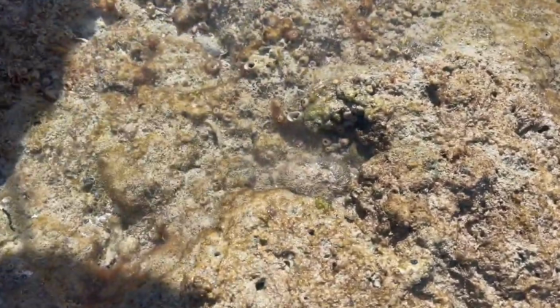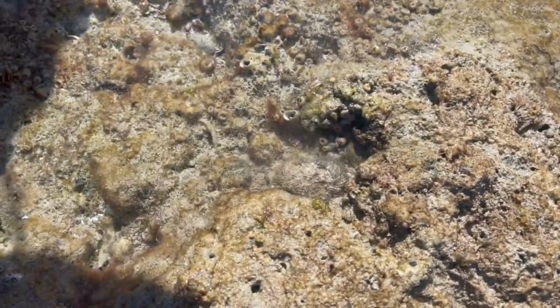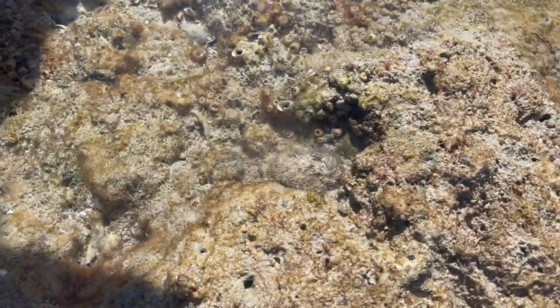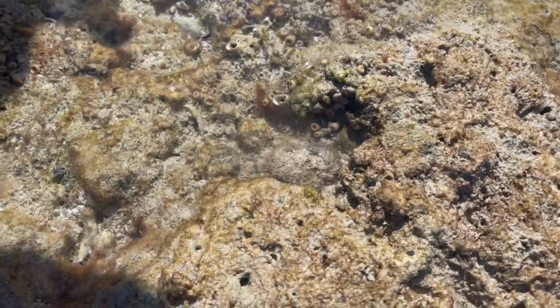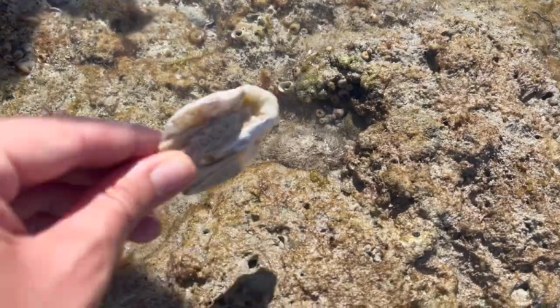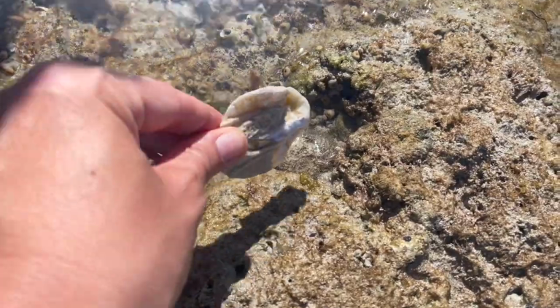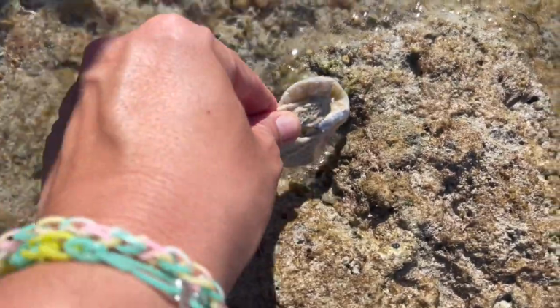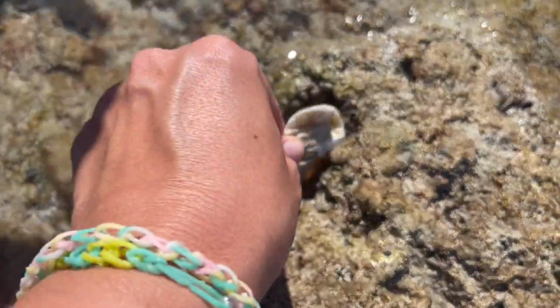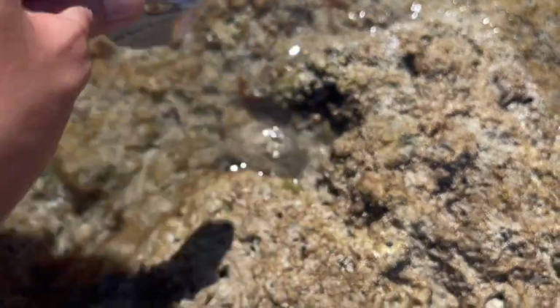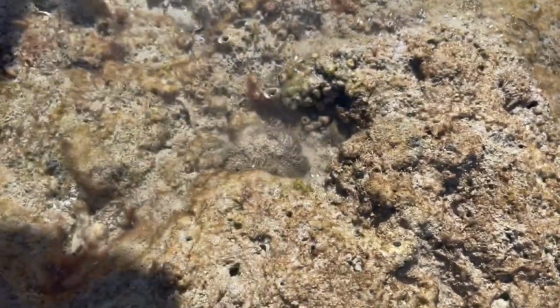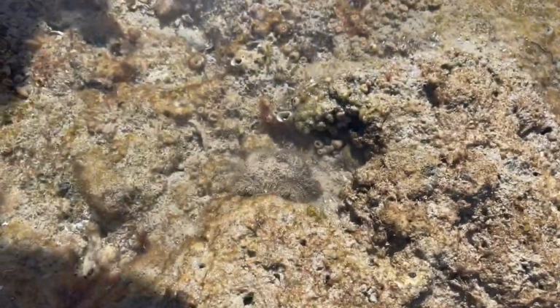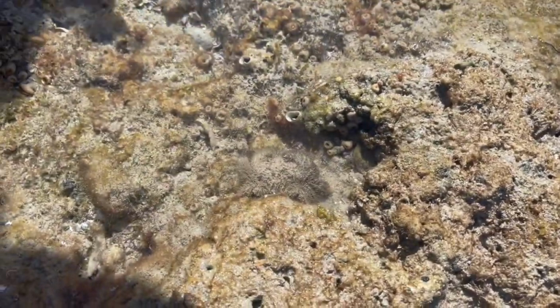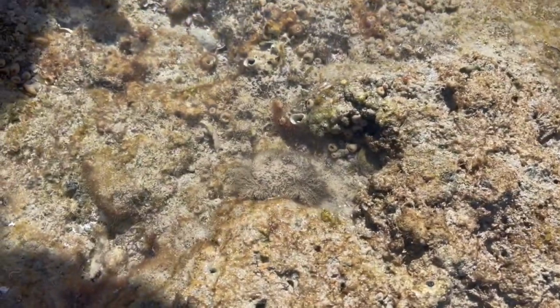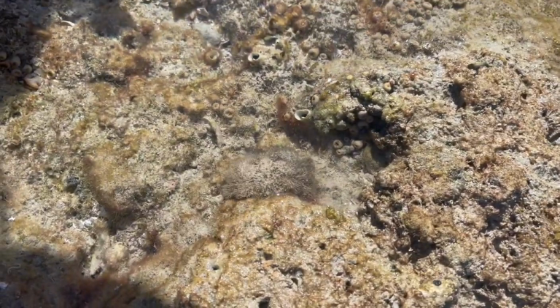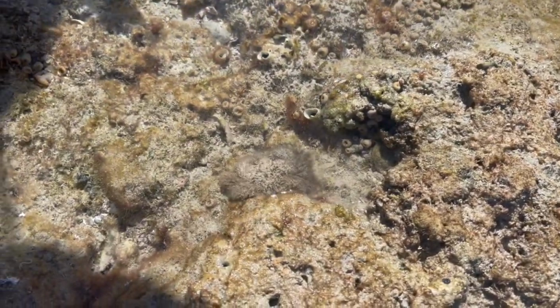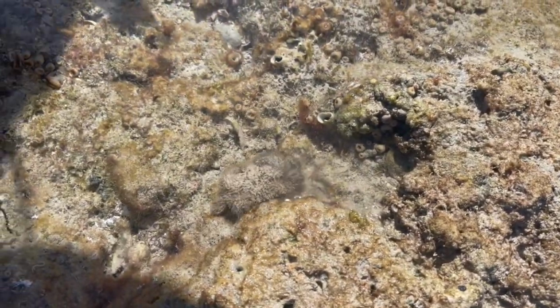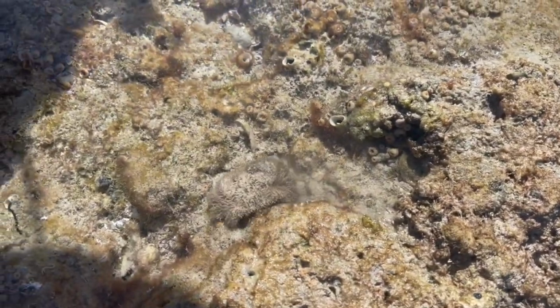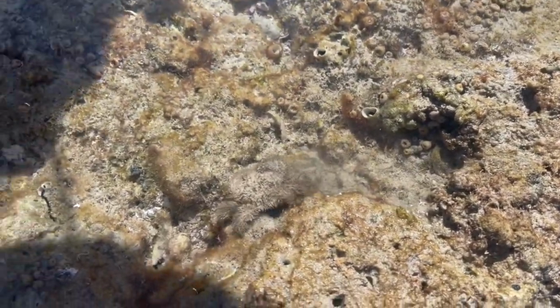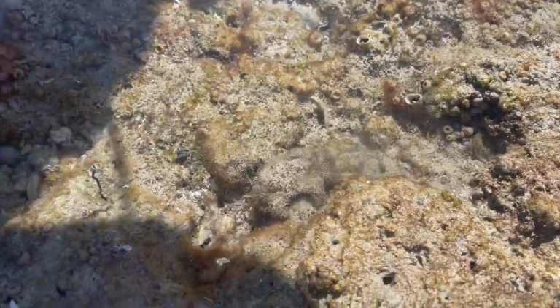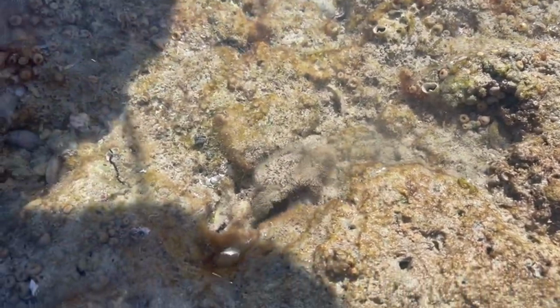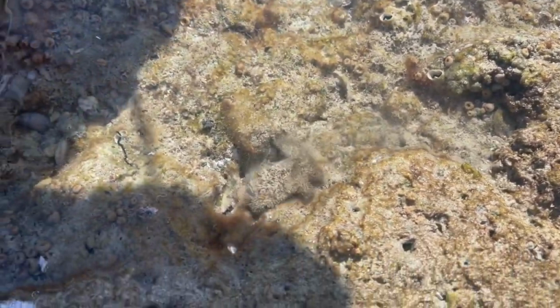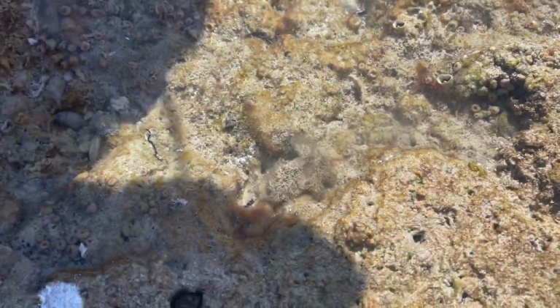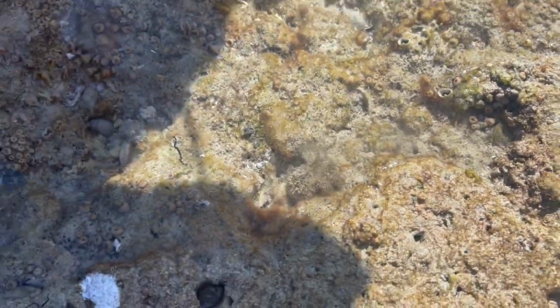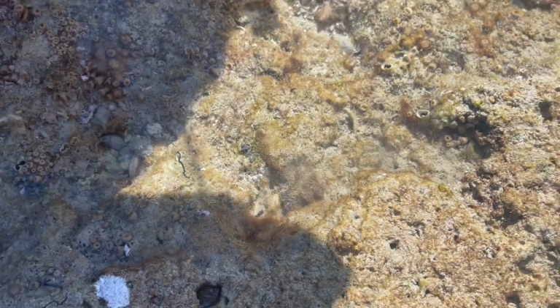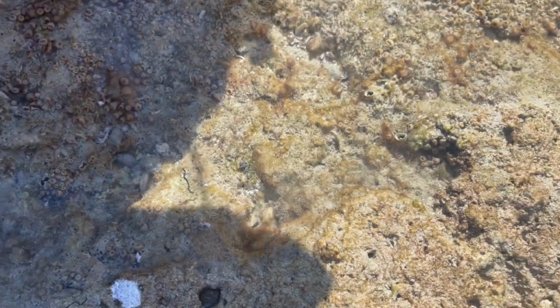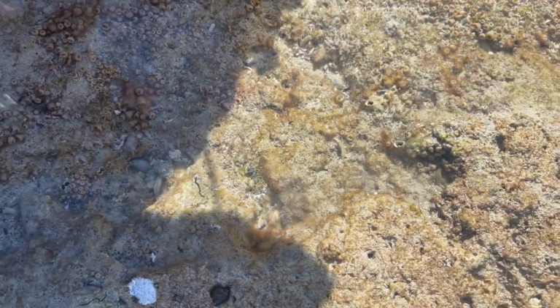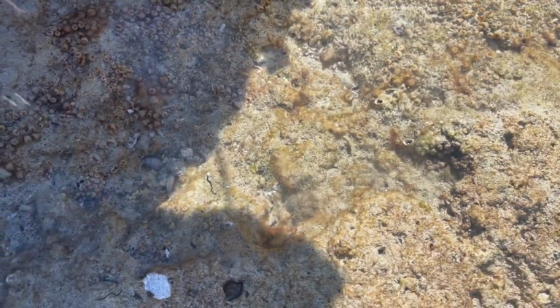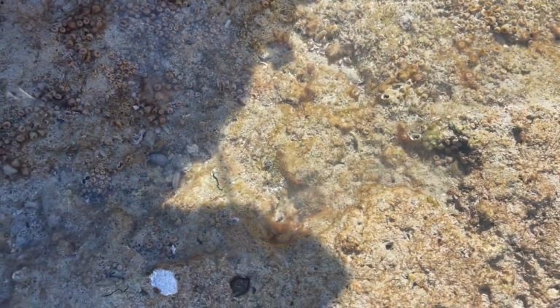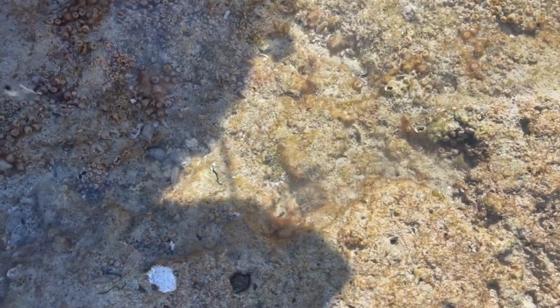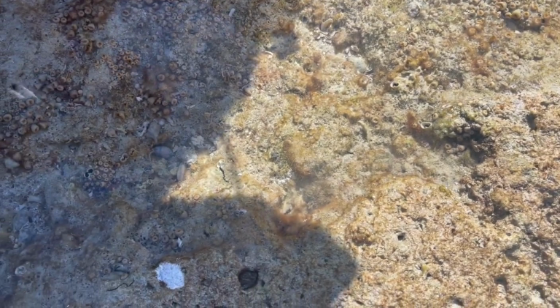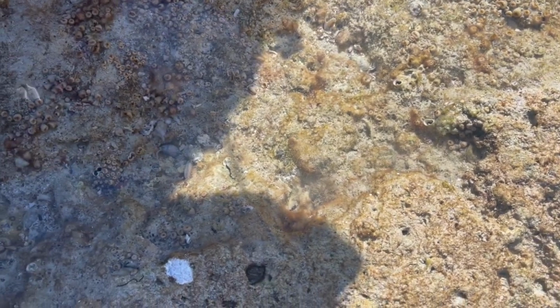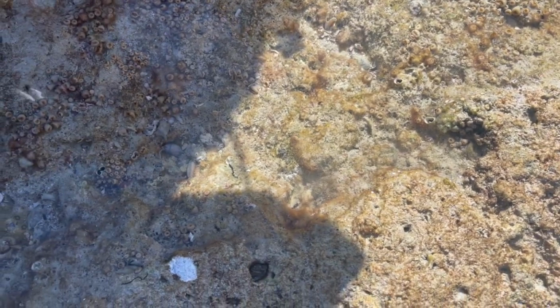There's a crab - he's a hairy crab, a fuzzy crab! Oh! Bye bye, there he goes.